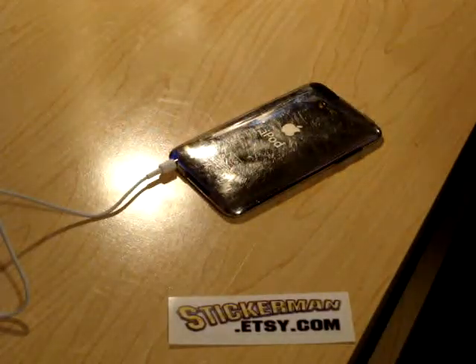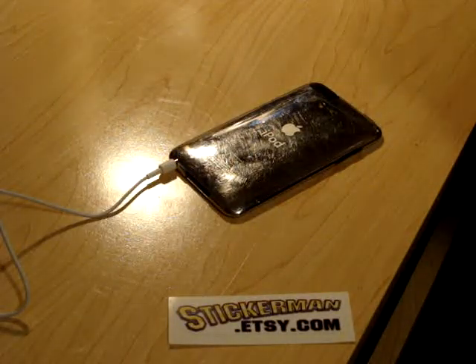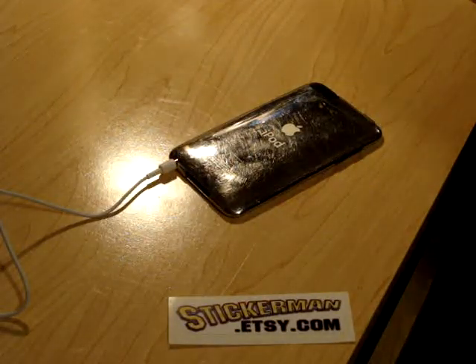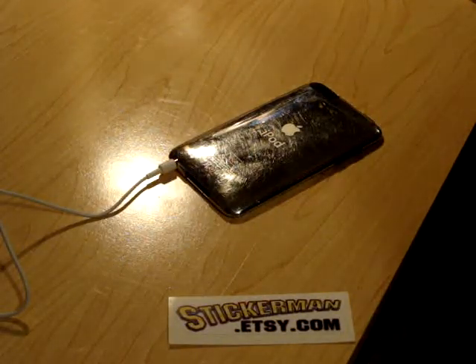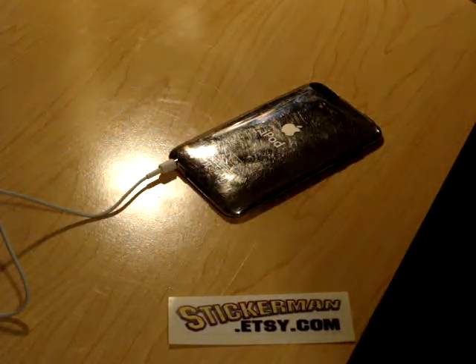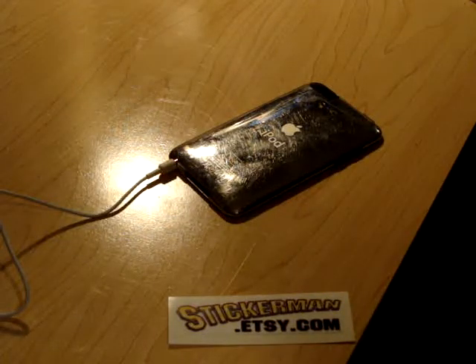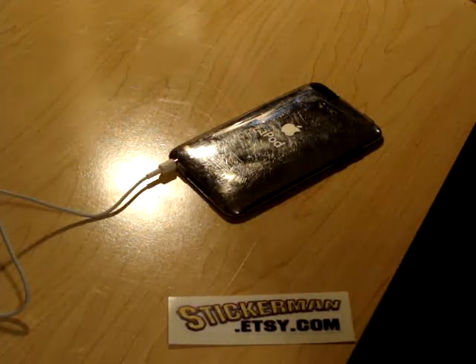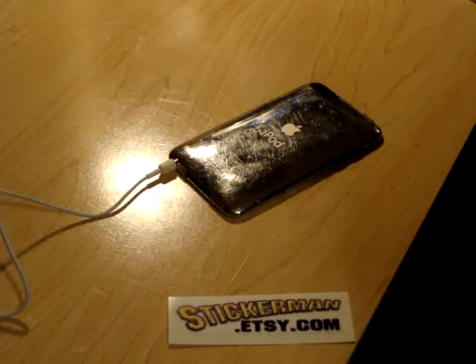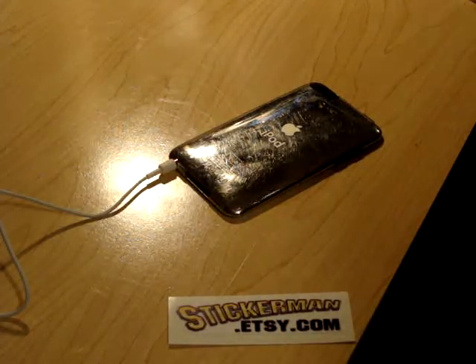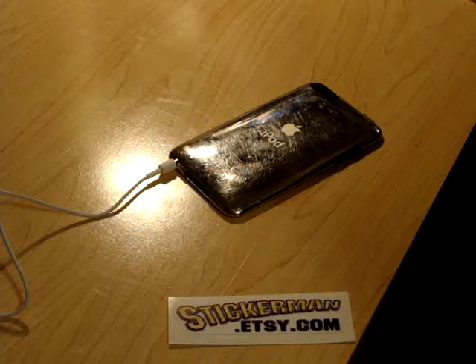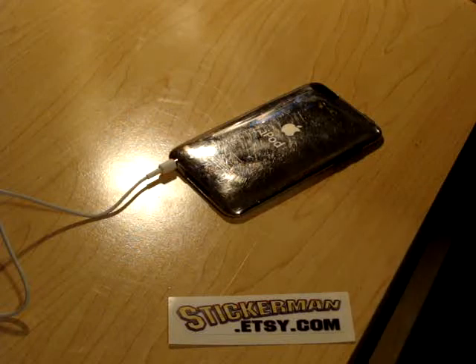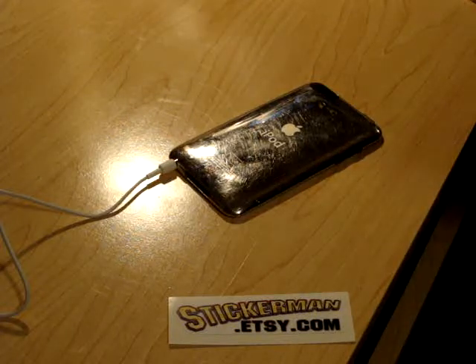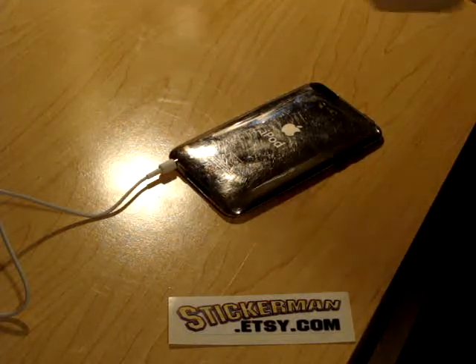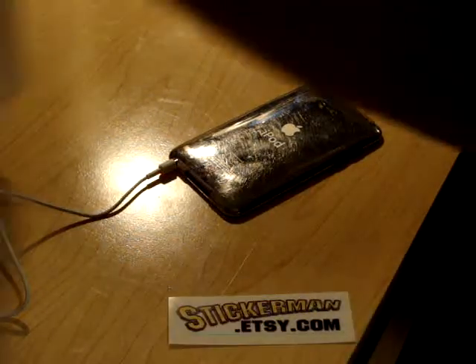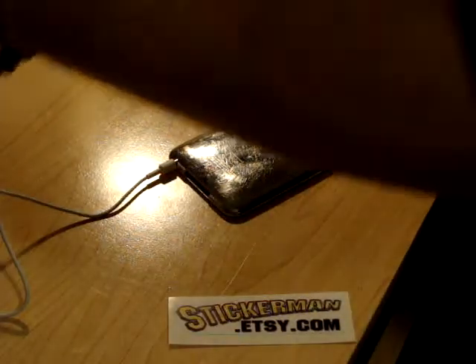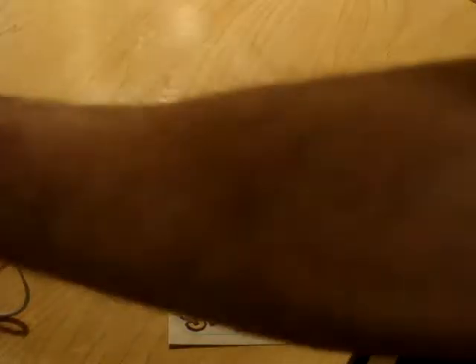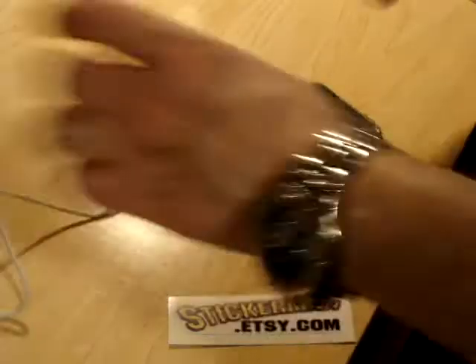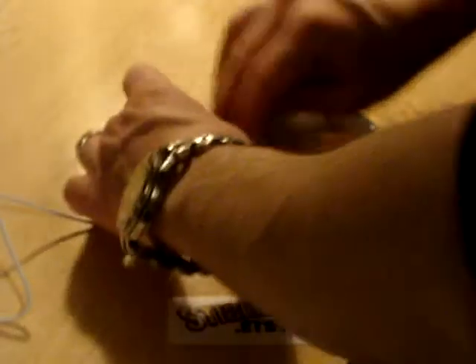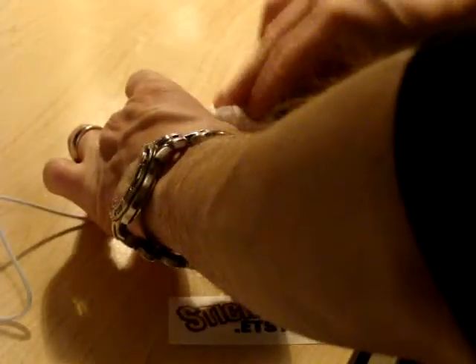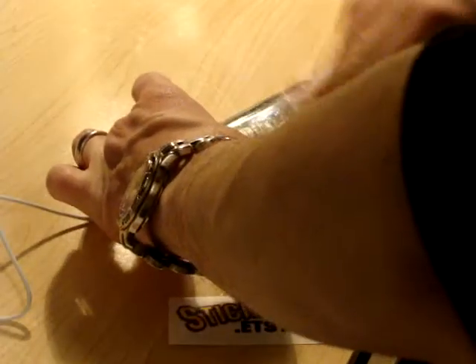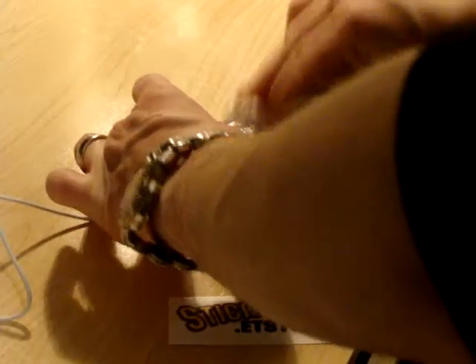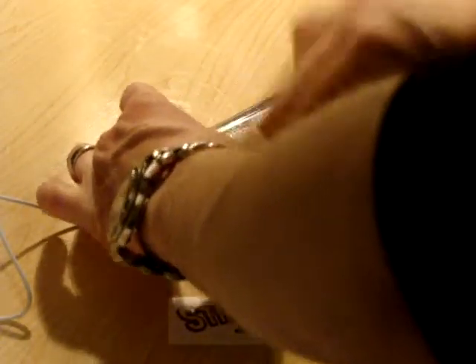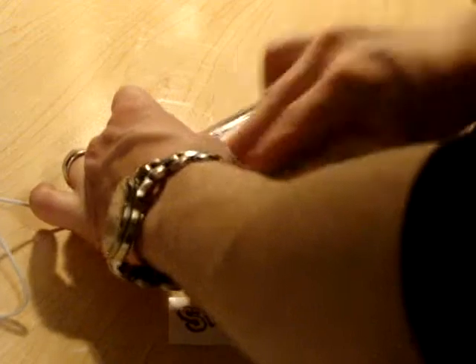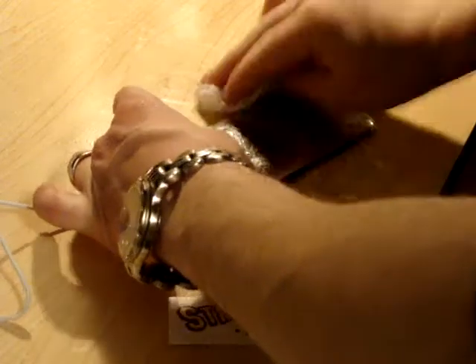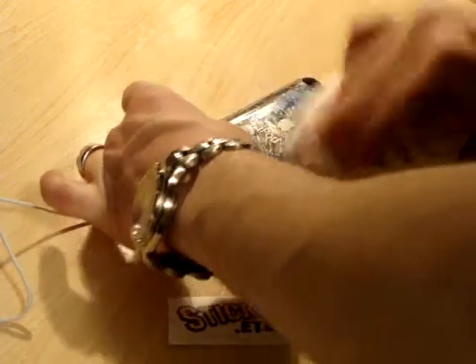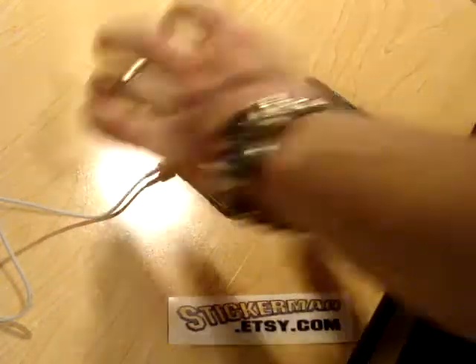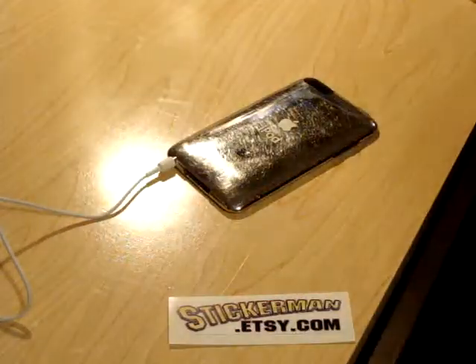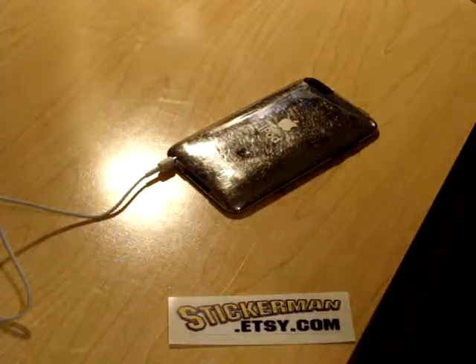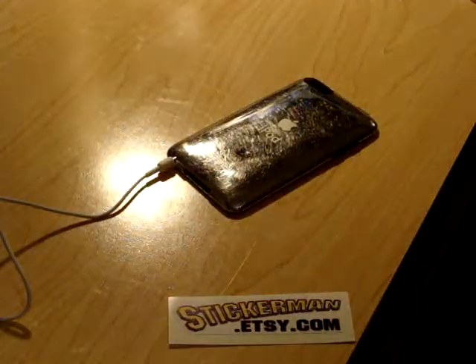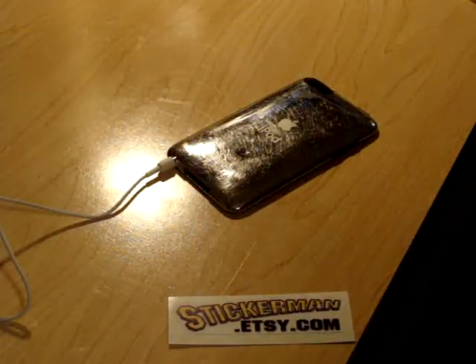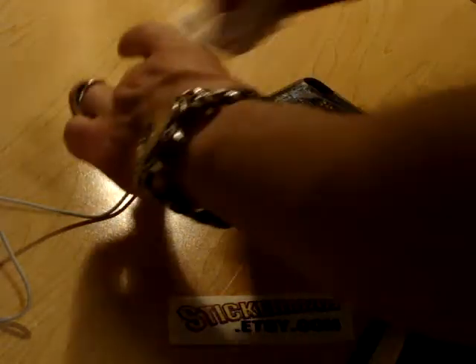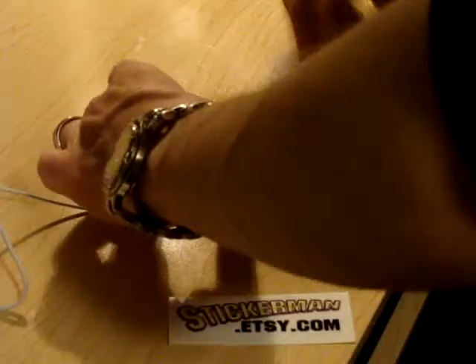Now what I'm going to do is put another decal on here. I think I'm going to put my Zombie Princess on. But real quick I'm just going to give this a quick wipe with rubbing alcohol — get that all clean there.